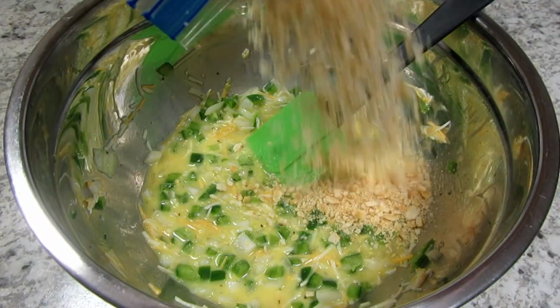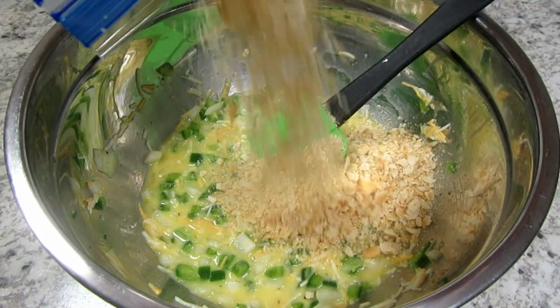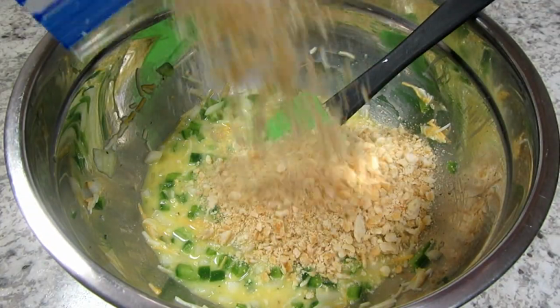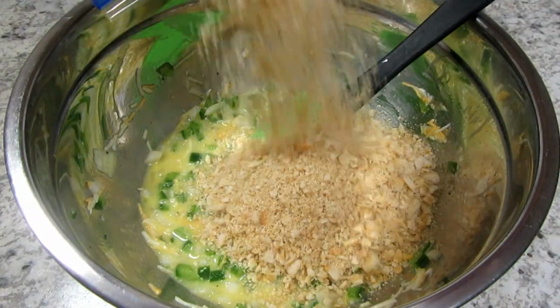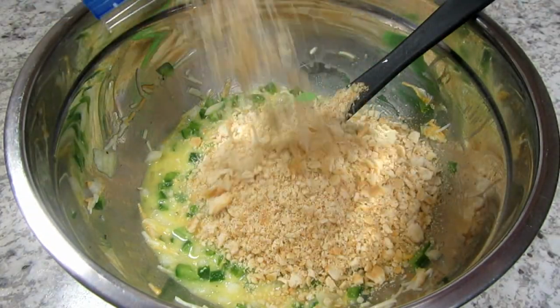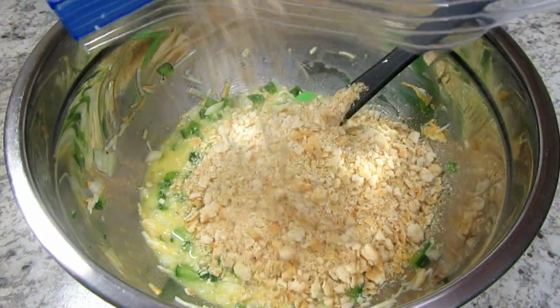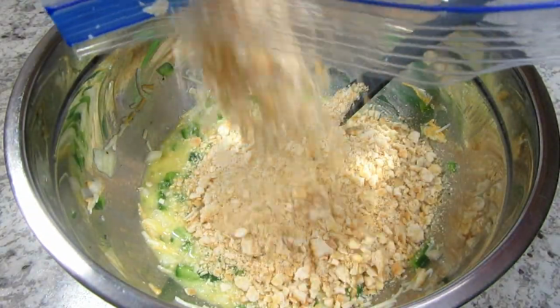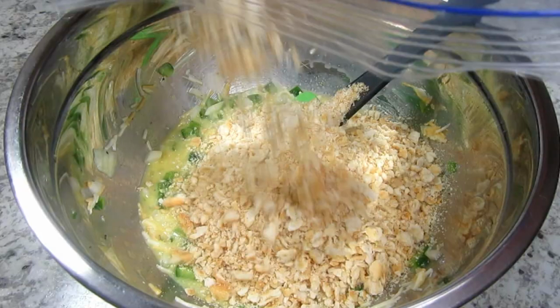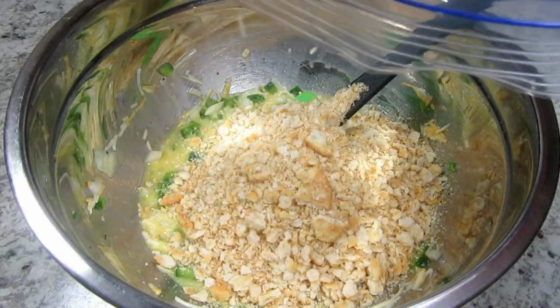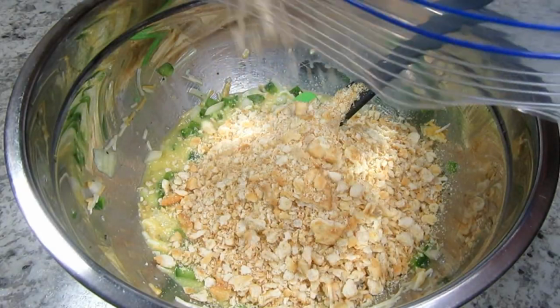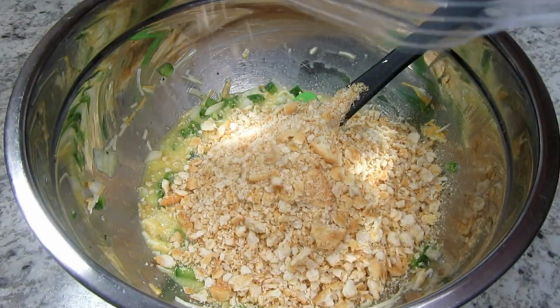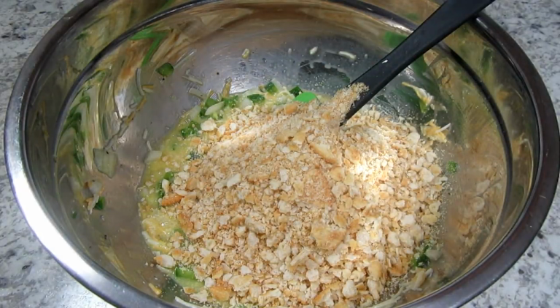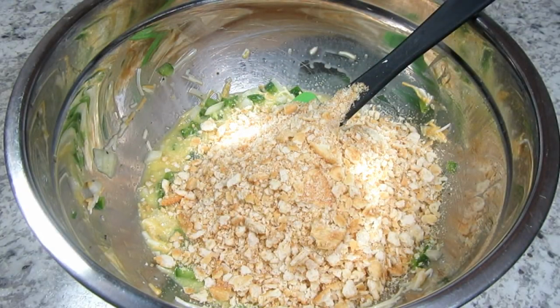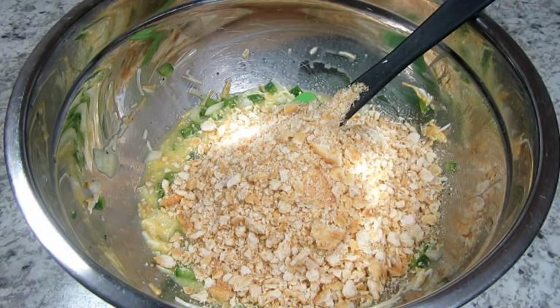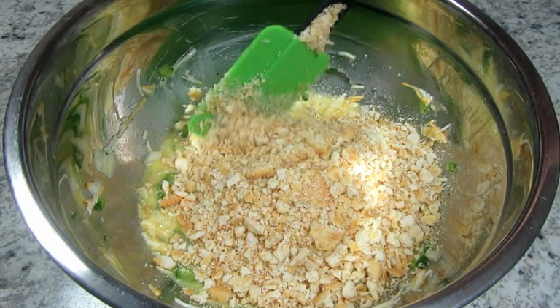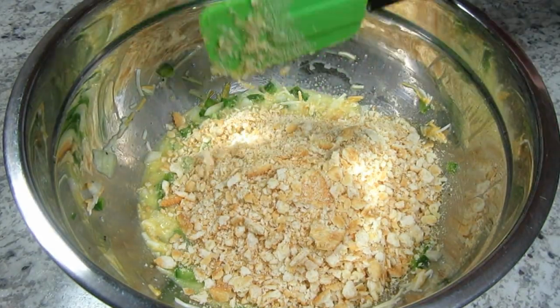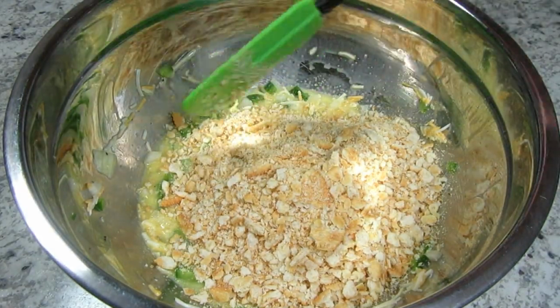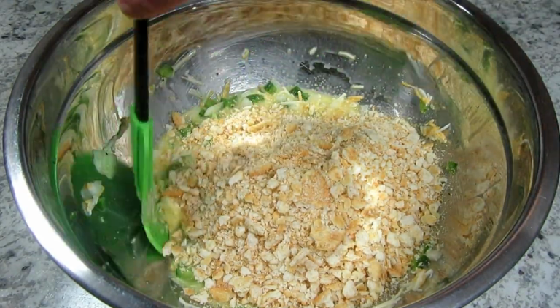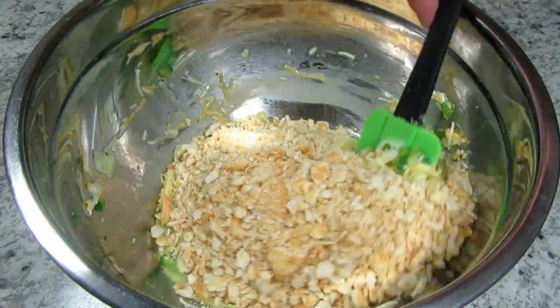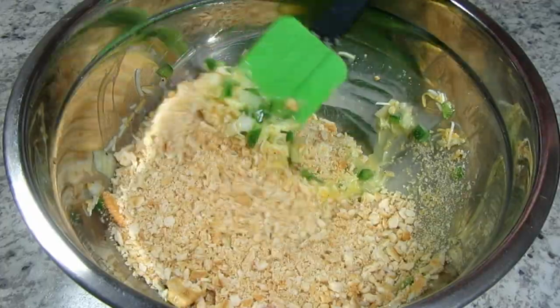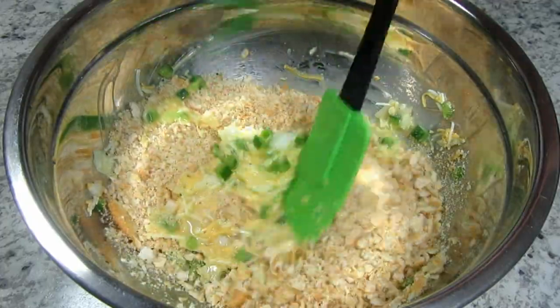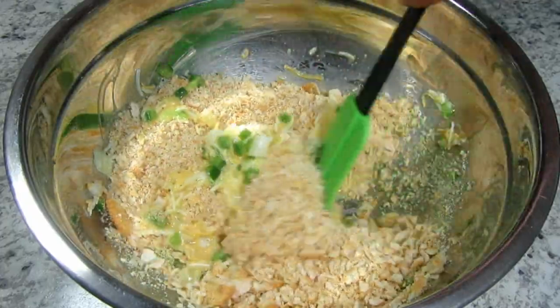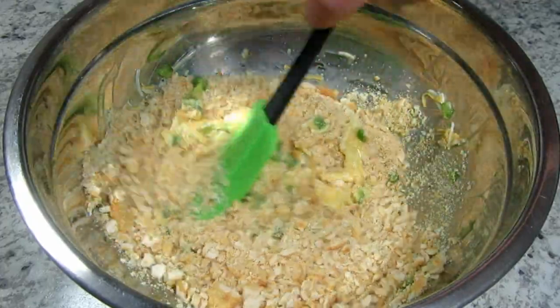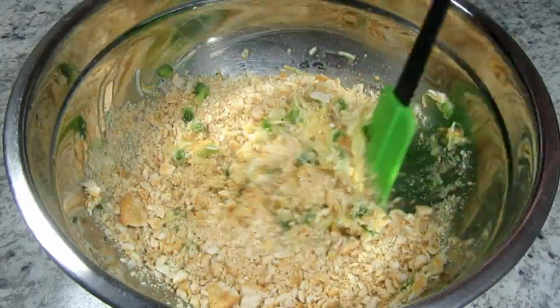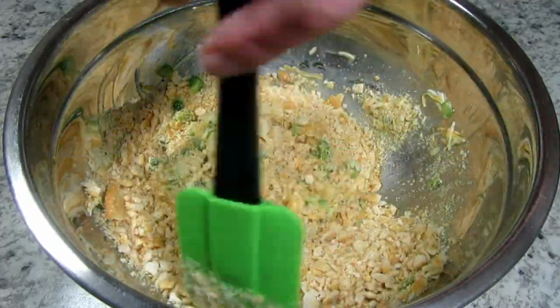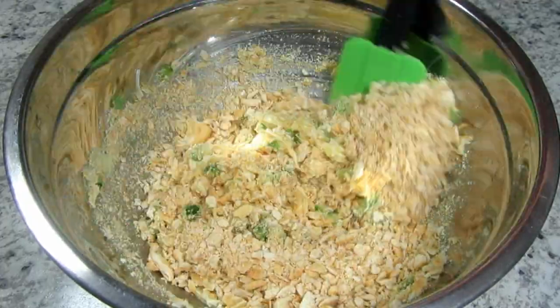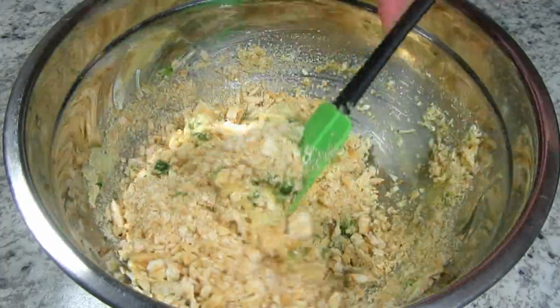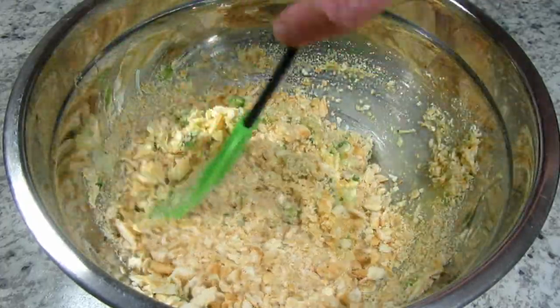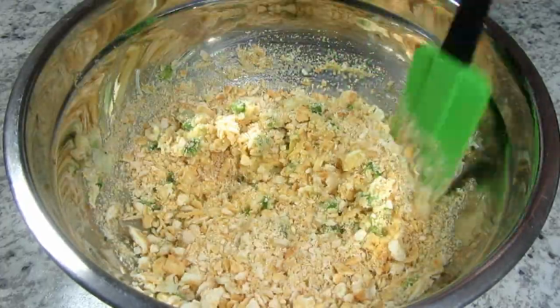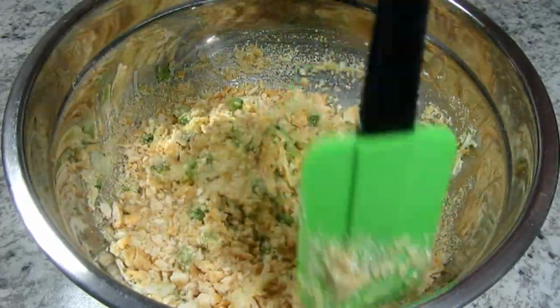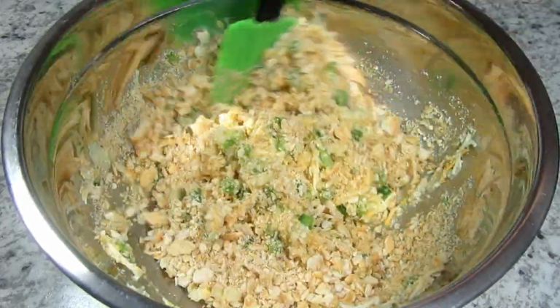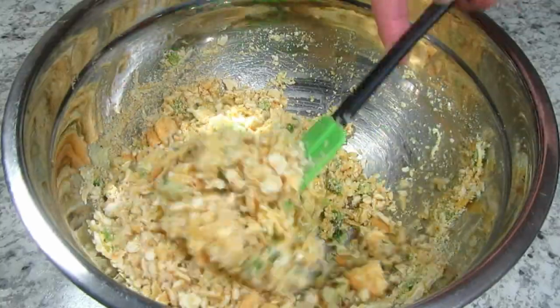This is one and a half sleeves of crushed Ritz crackers — the long sleeves — or you can use three small sleeves. It equals about one and a half to two cups of crushed Ritz crackers. Giving that another good stir.